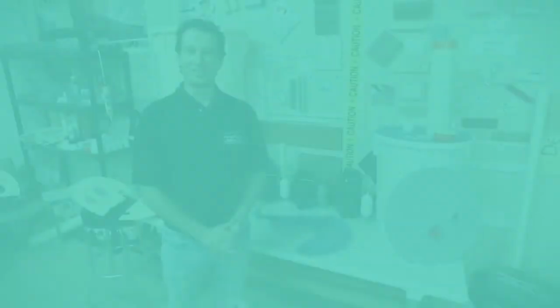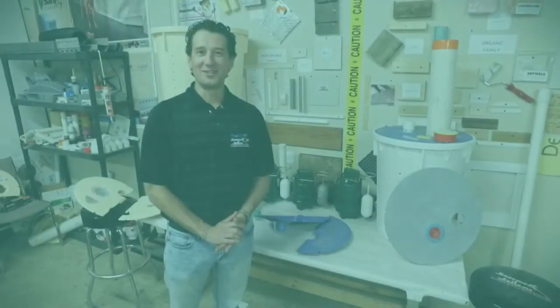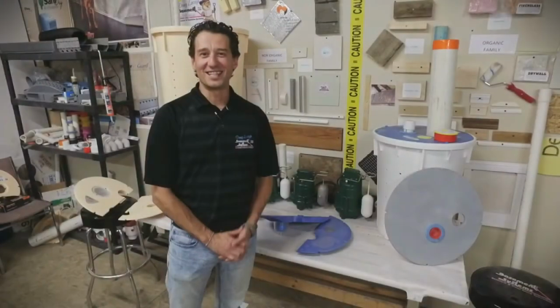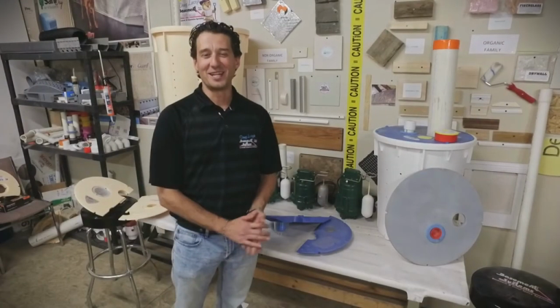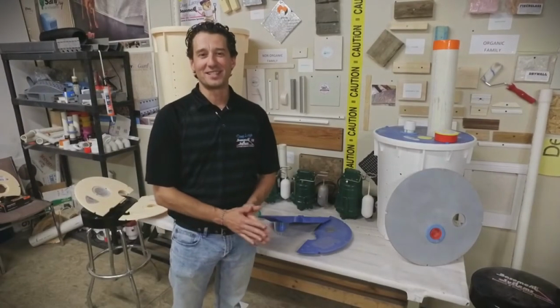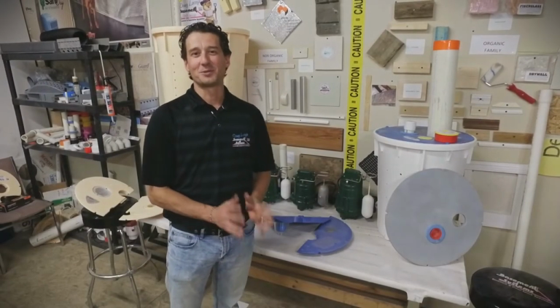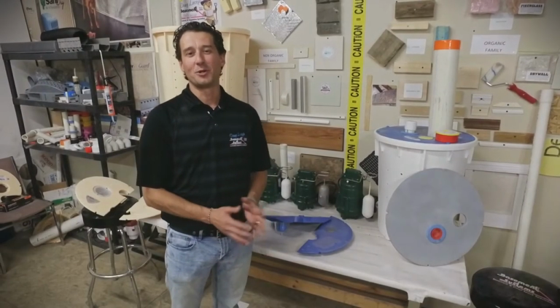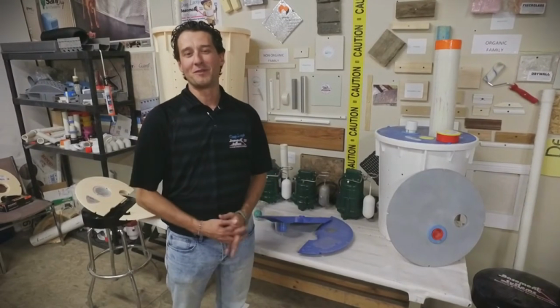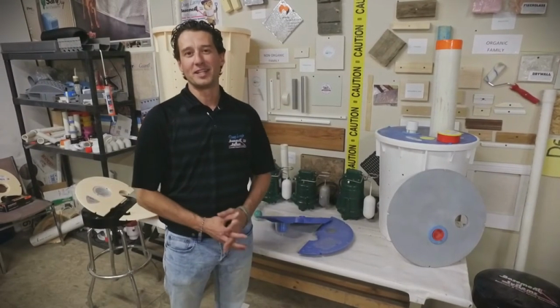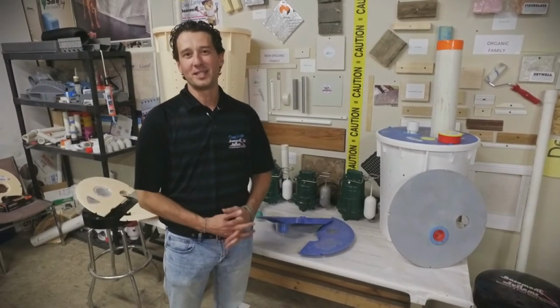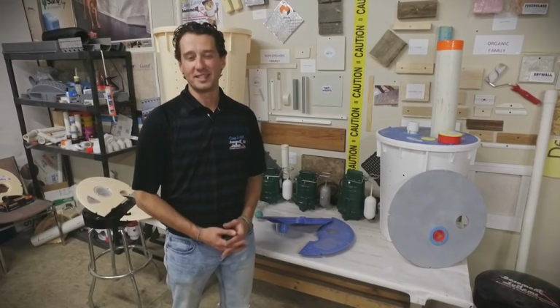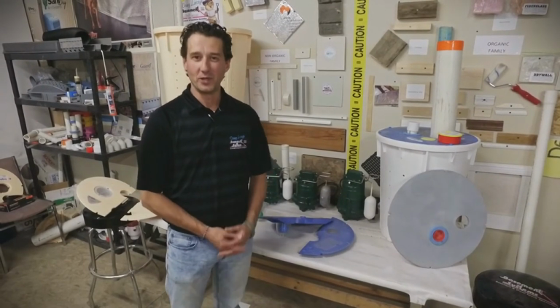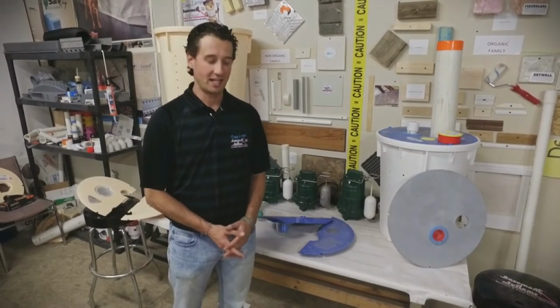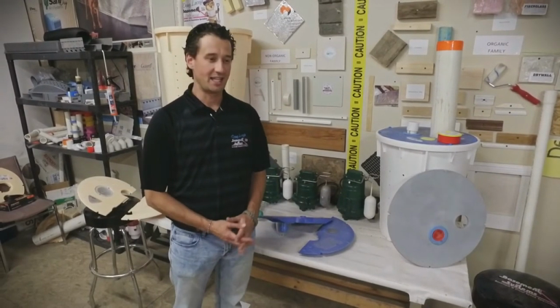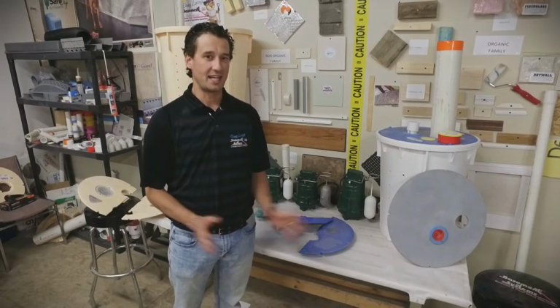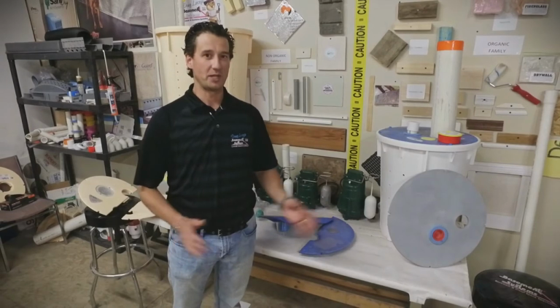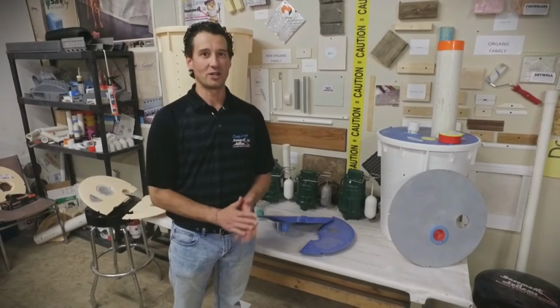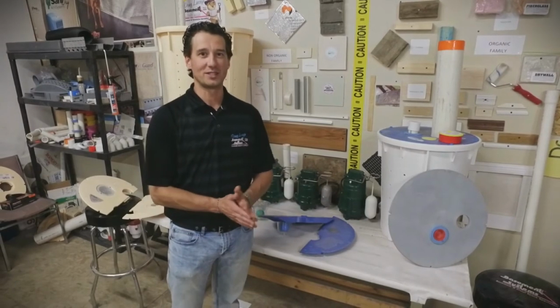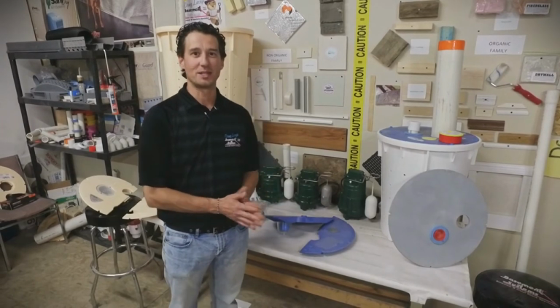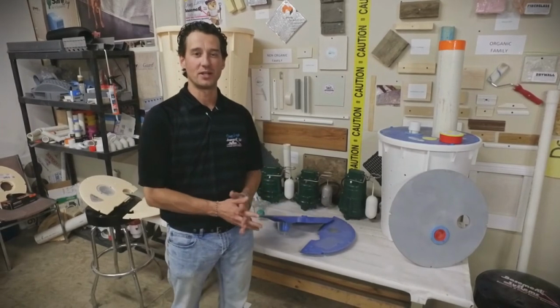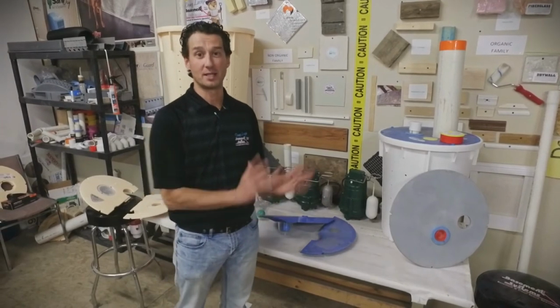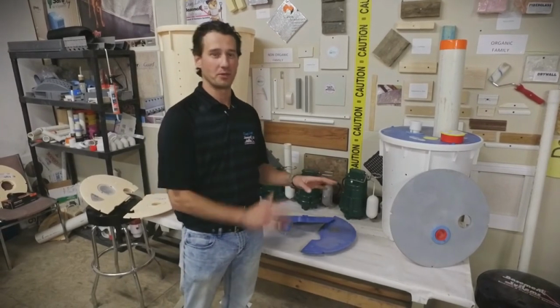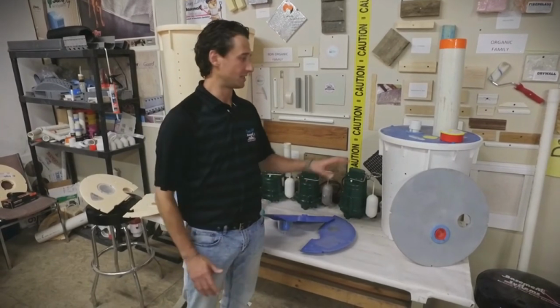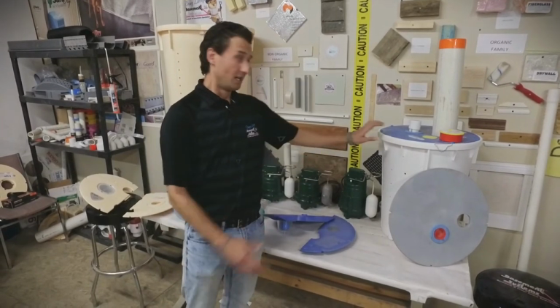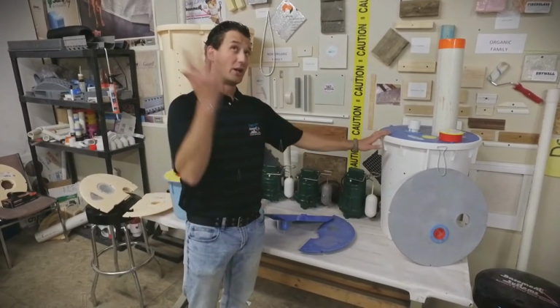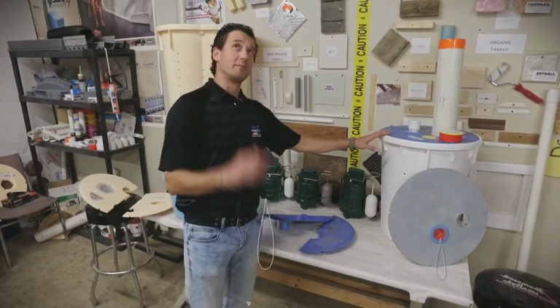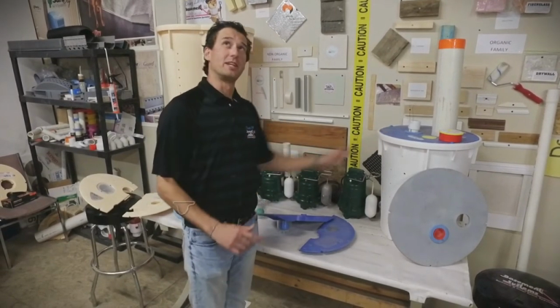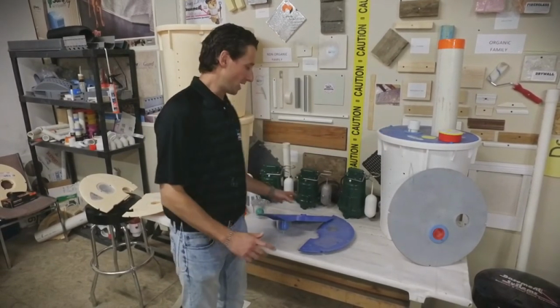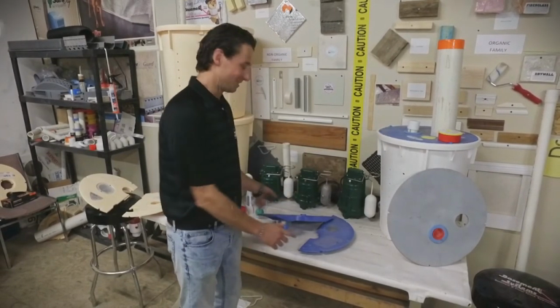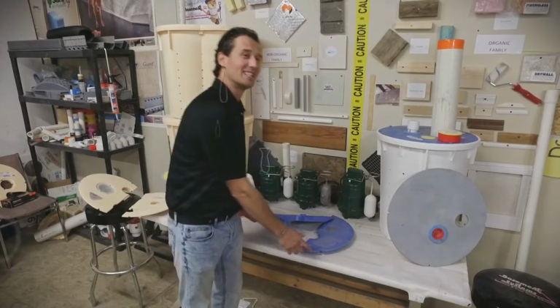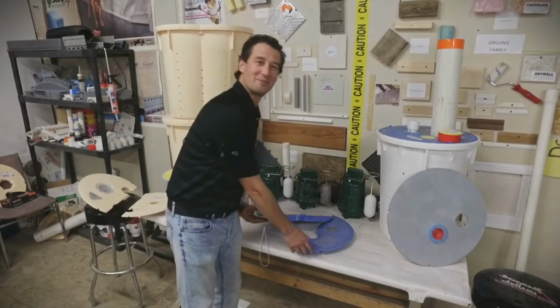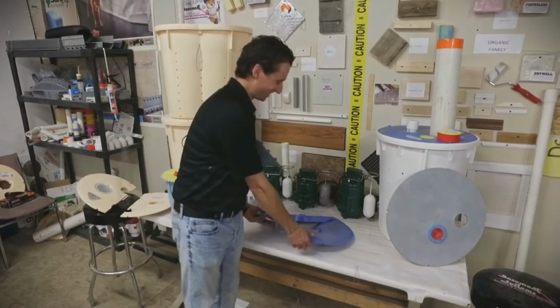Chad here with Douglas's Basement Systems. I want to welcome everybody to the basement tip of the week, and this week we are going to talk about sump pump lids. Maybe you can hear the rain, but sump pump lids.